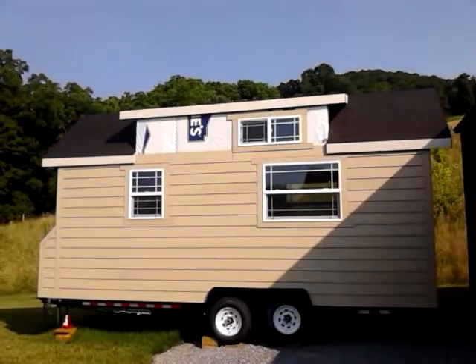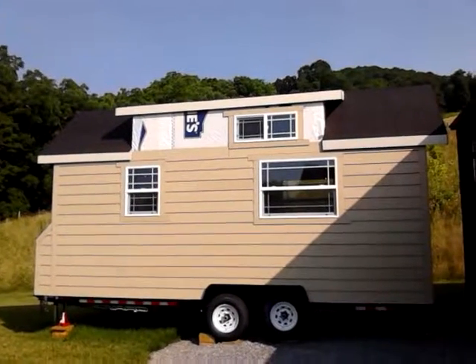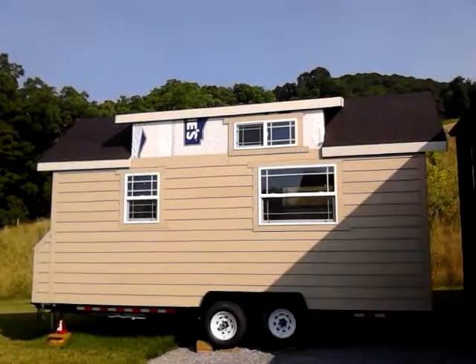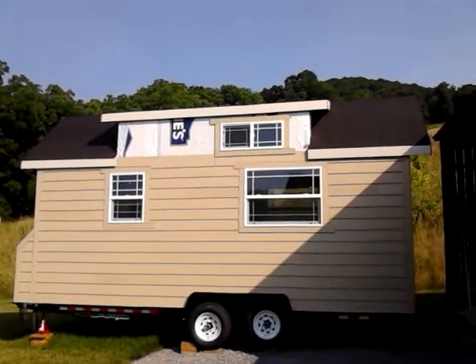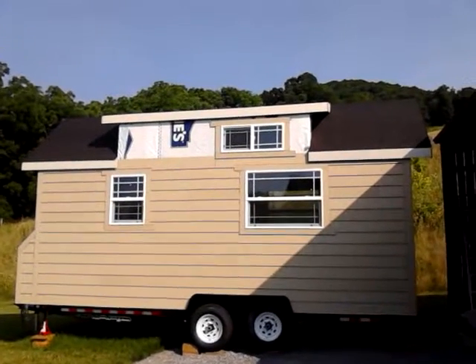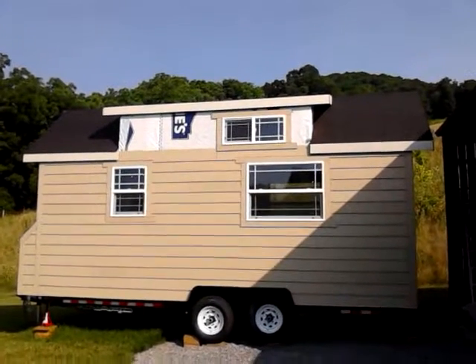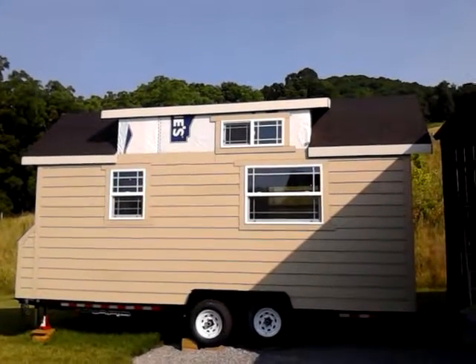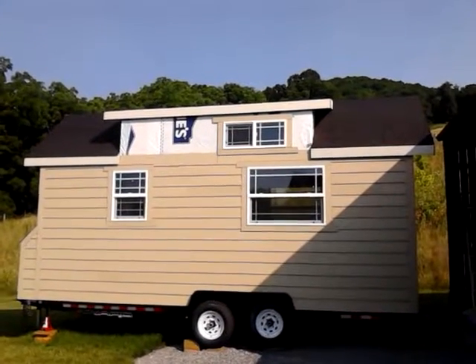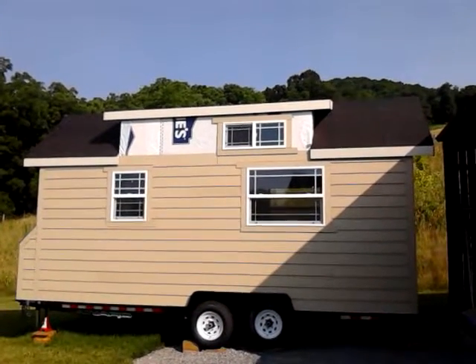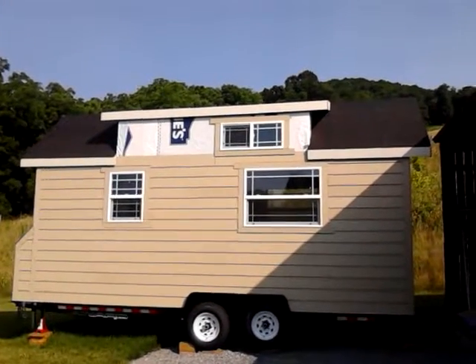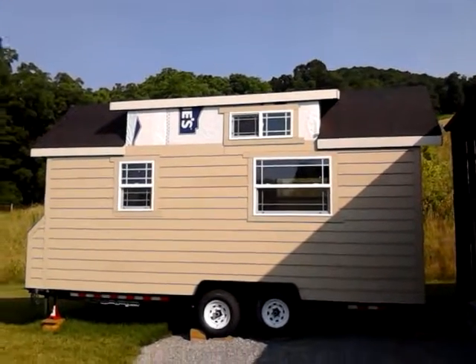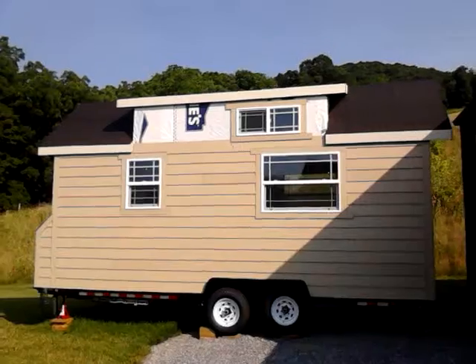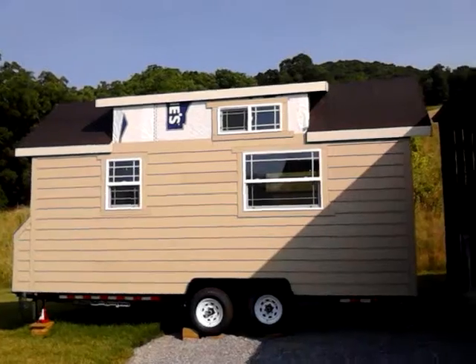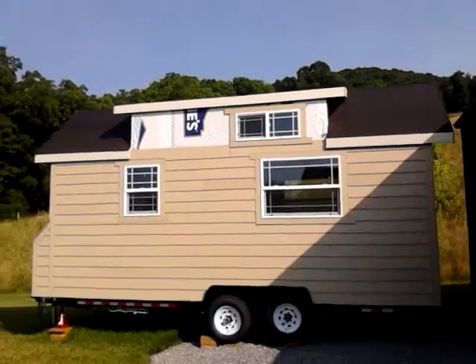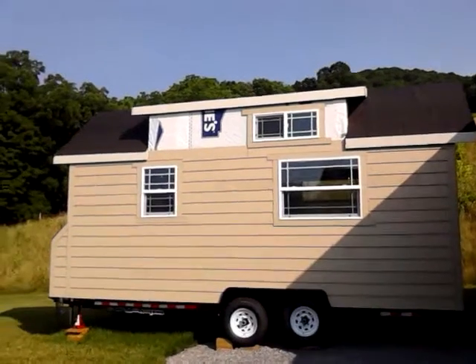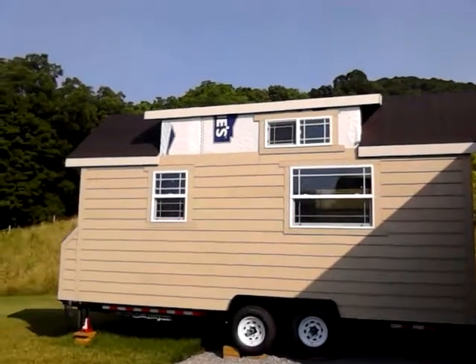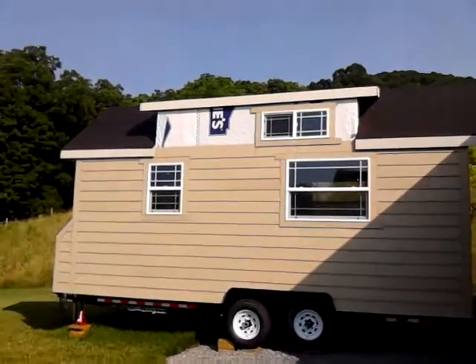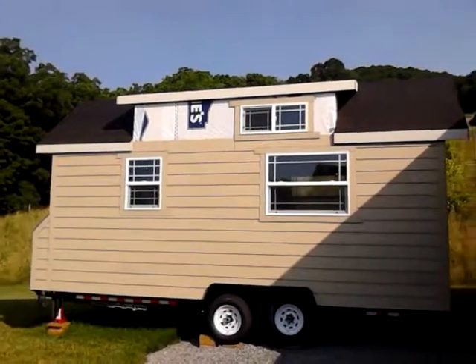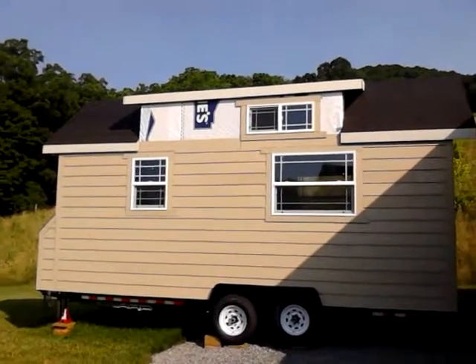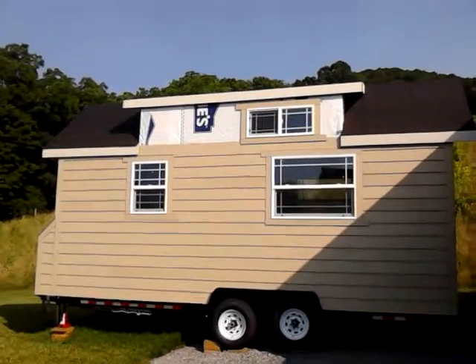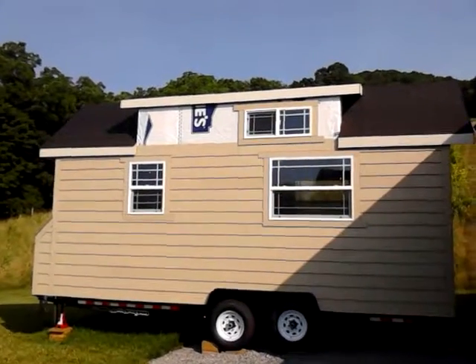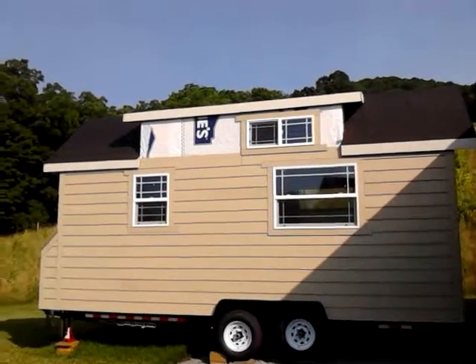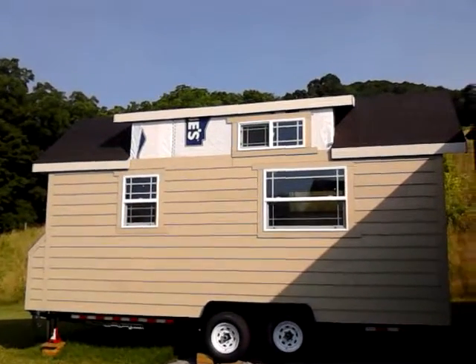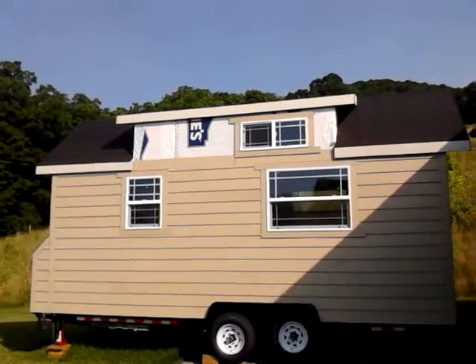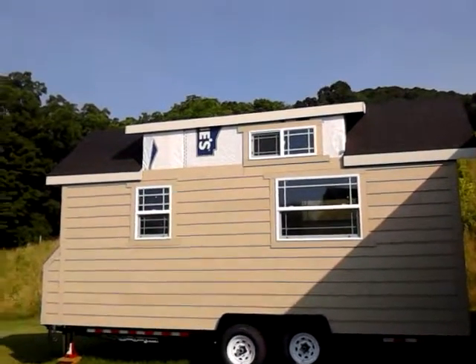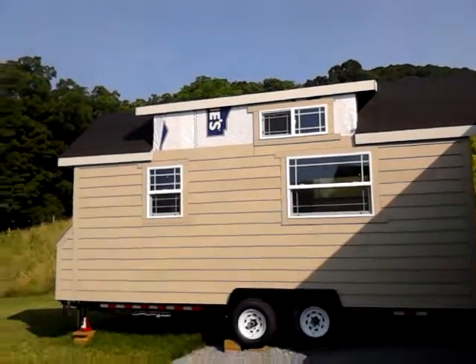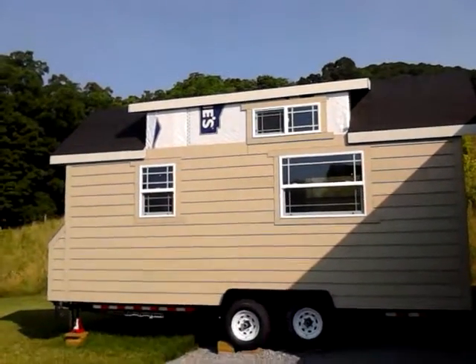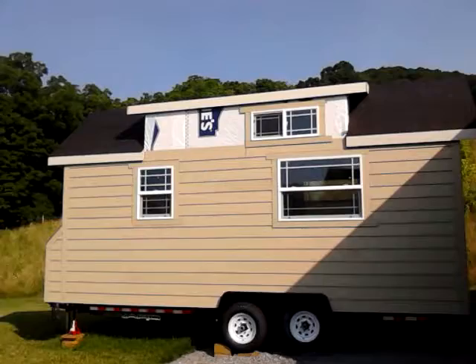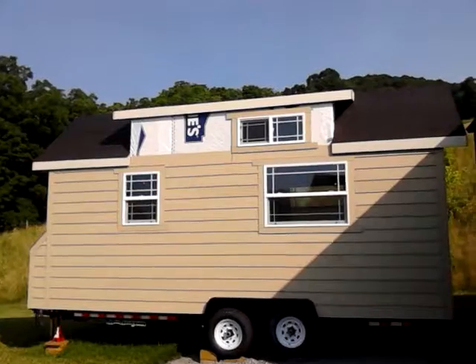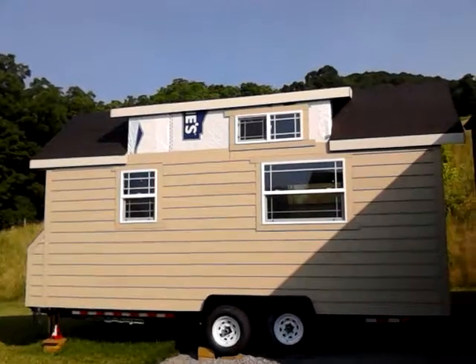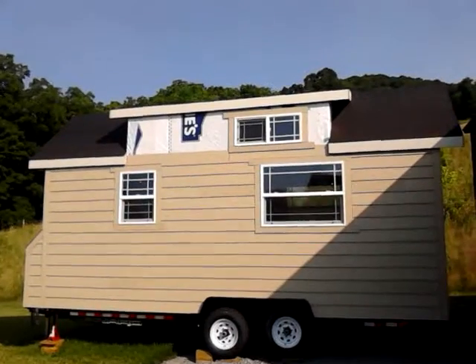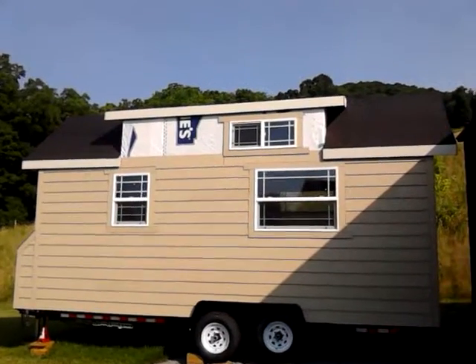Hi everyone! Here's a quick update on the house. Right now we have most of the siding done. You can see up top there at the dormer area, we need to put some more up.